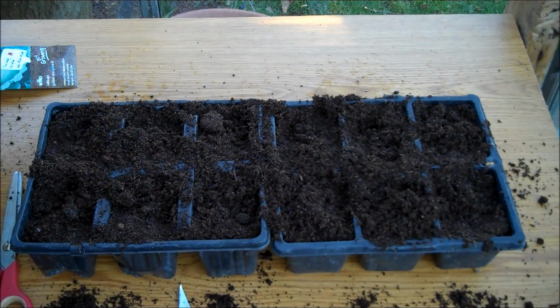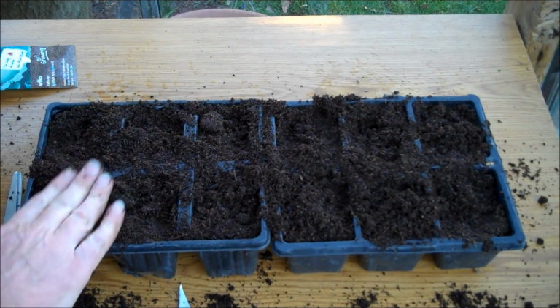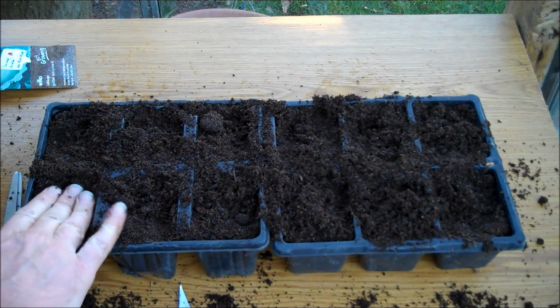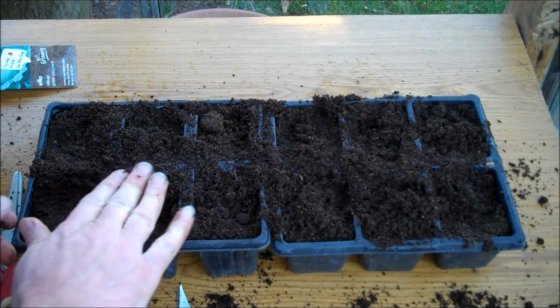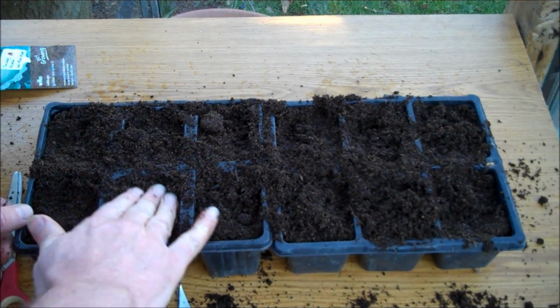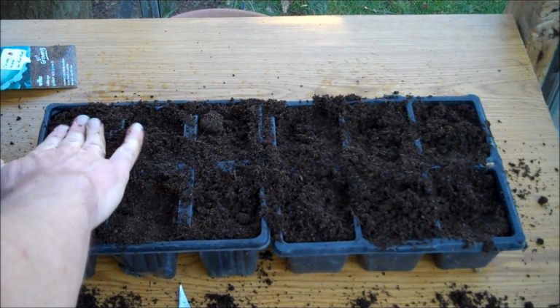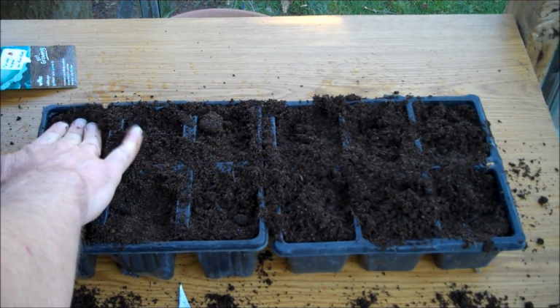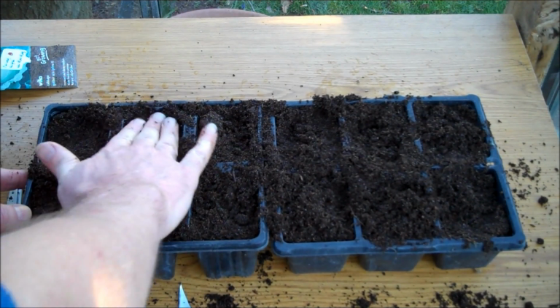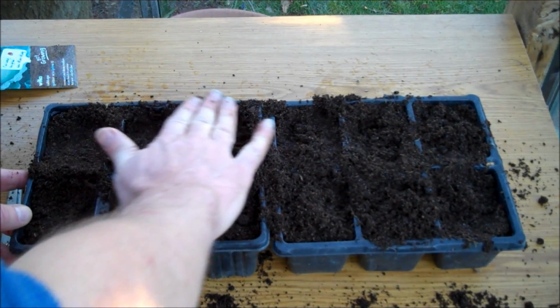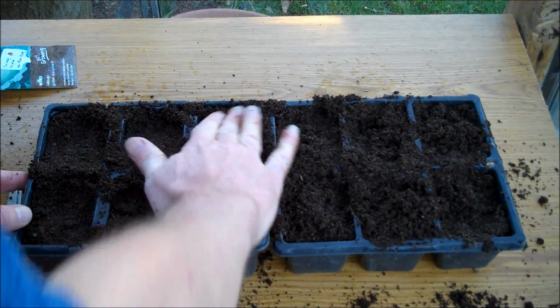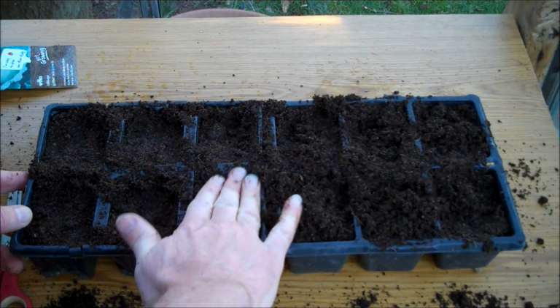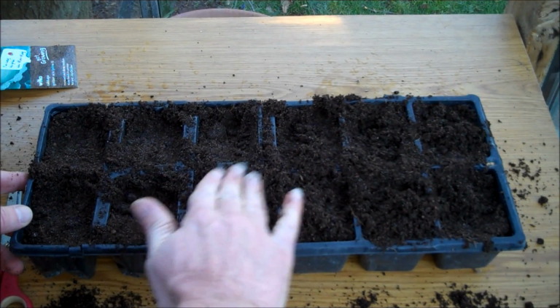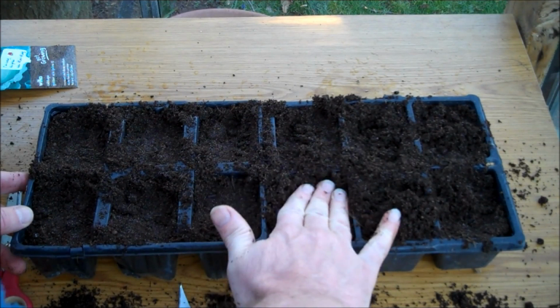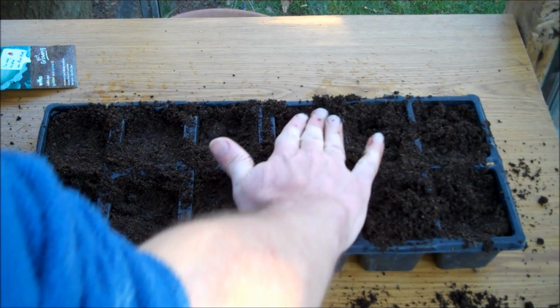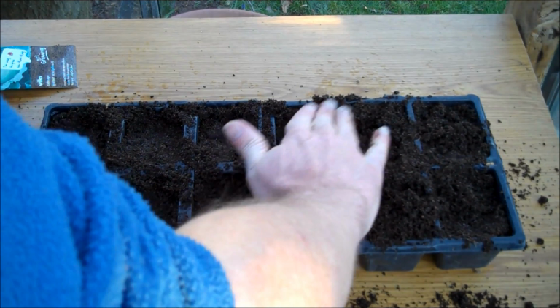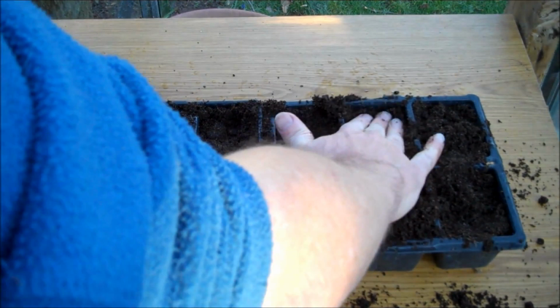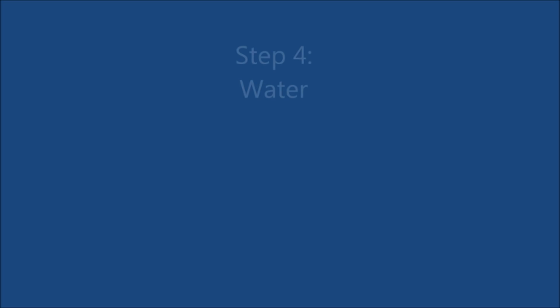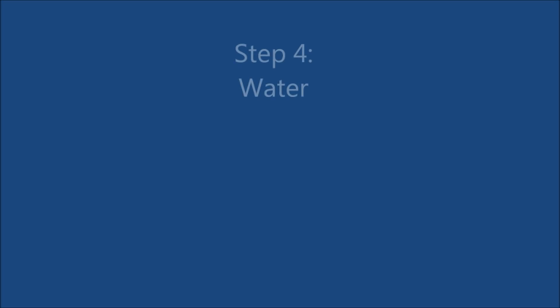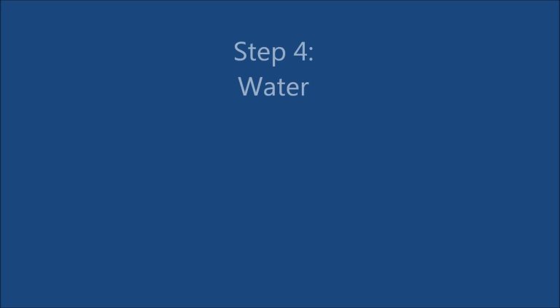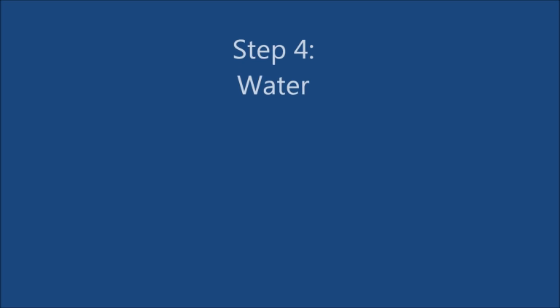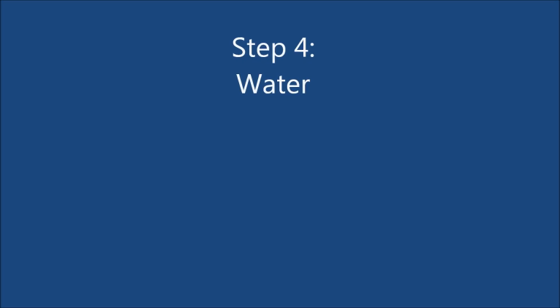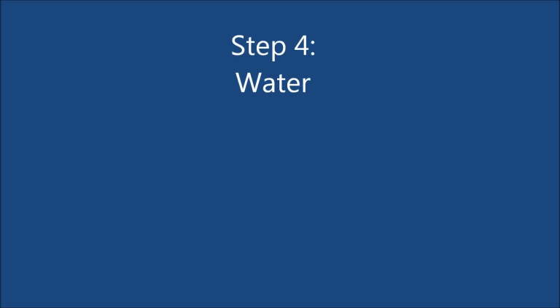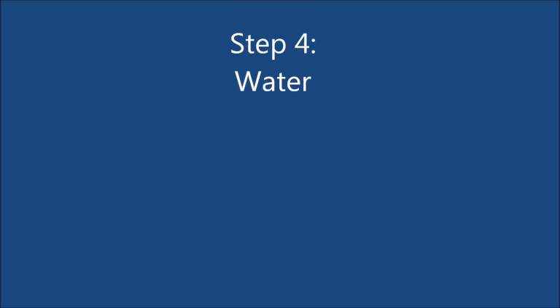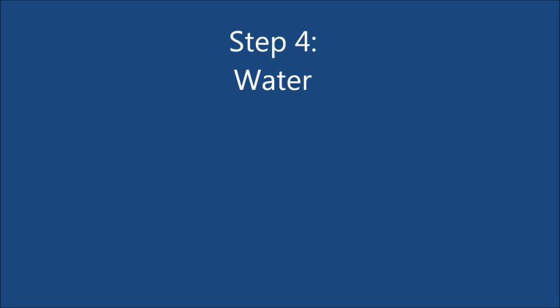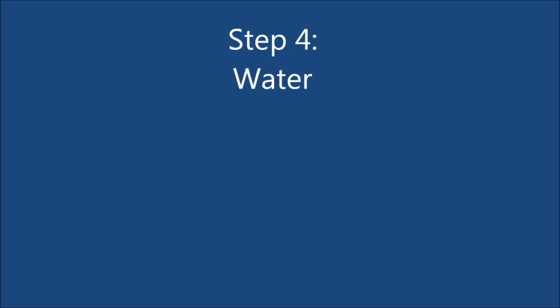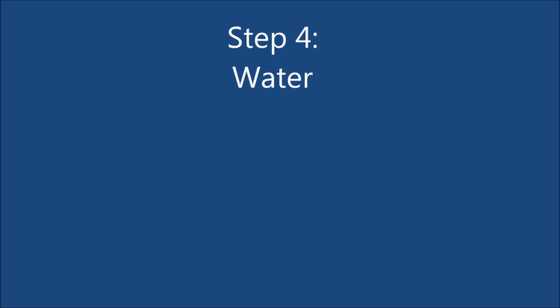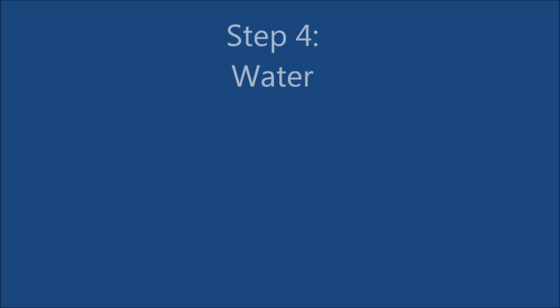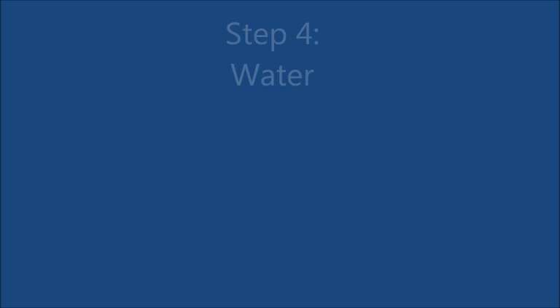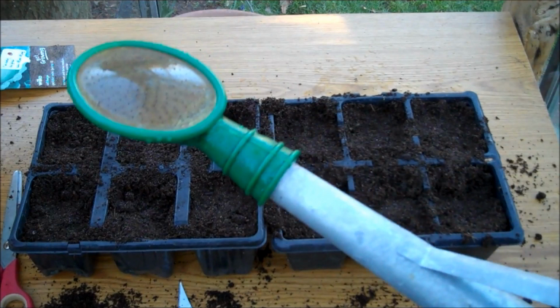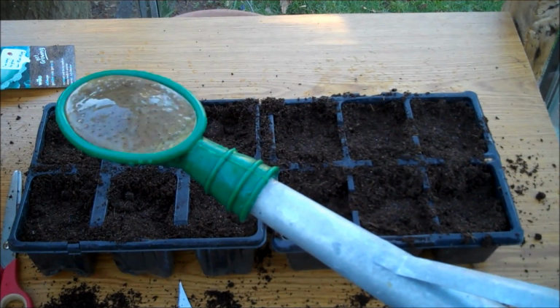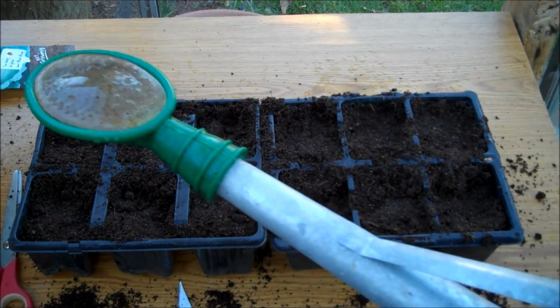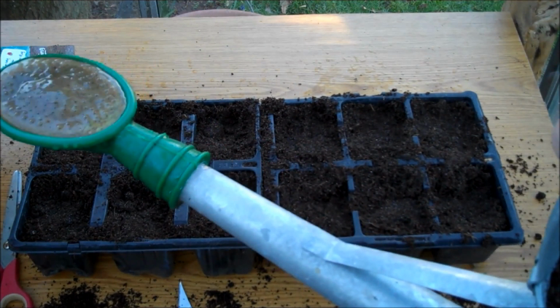Press the compost down with the palm of your hand to make it firm. Step 4: Water the seeds. Be careful not to be too vigorous or it should wash the seeds away.